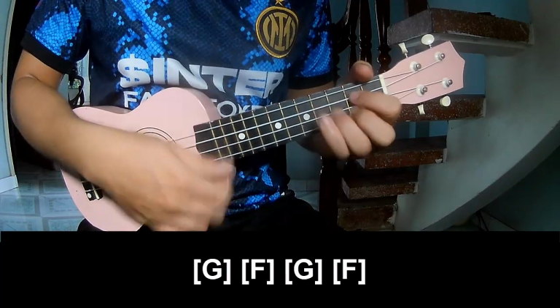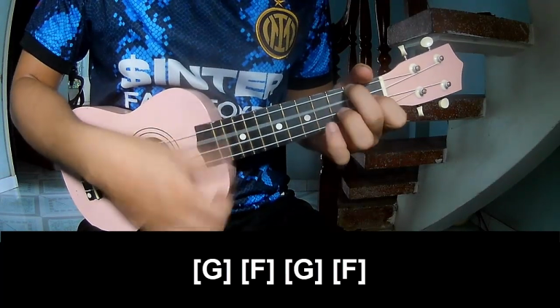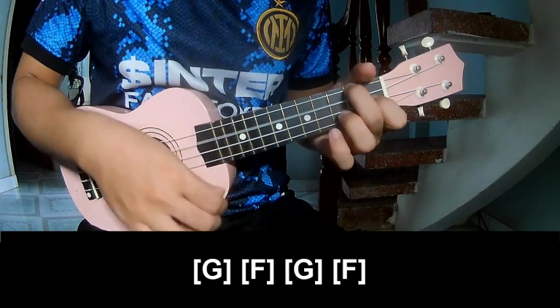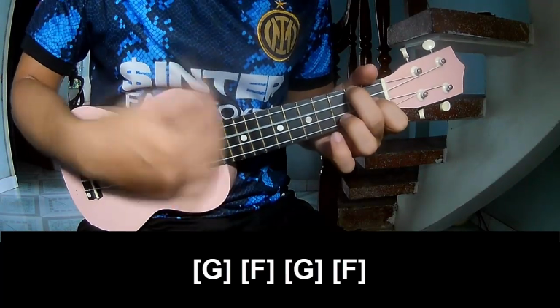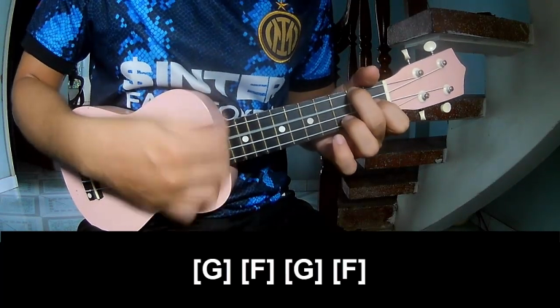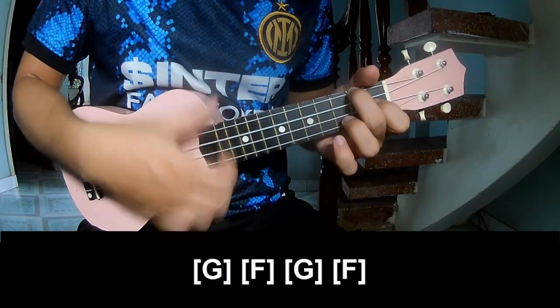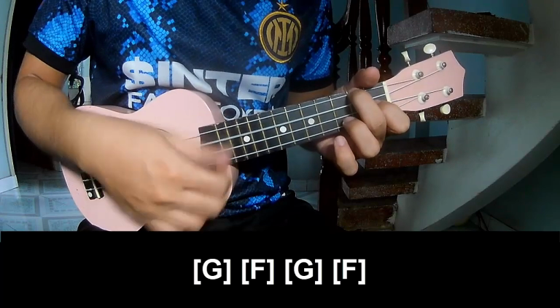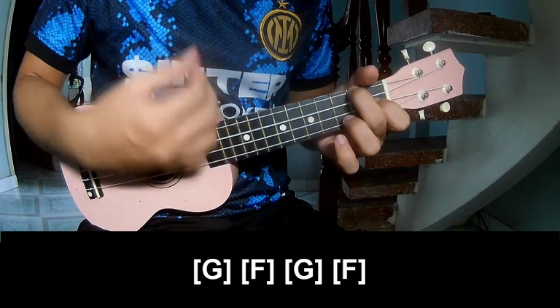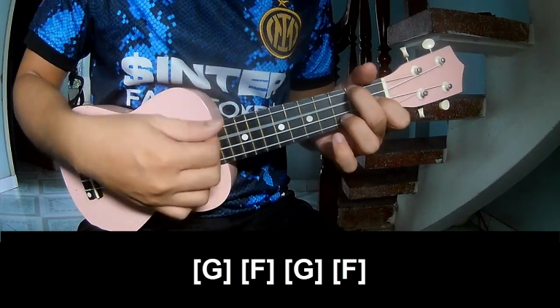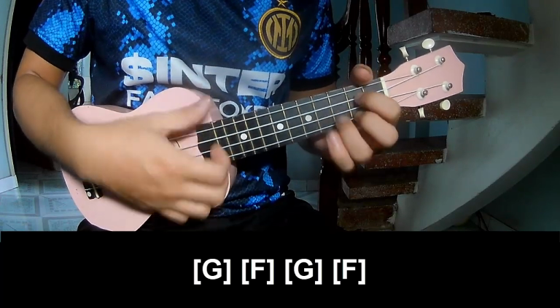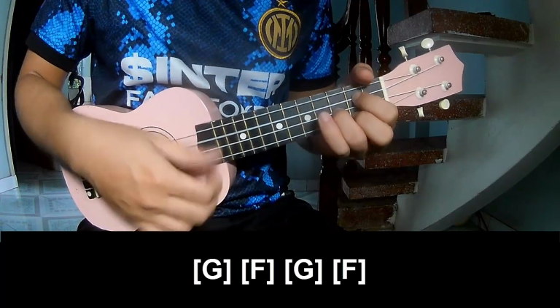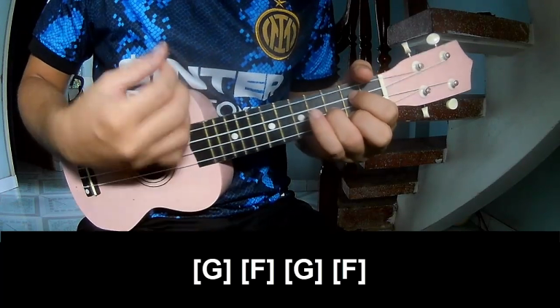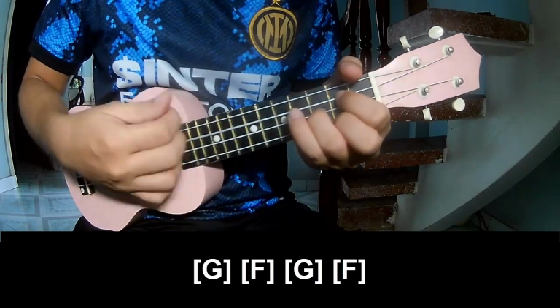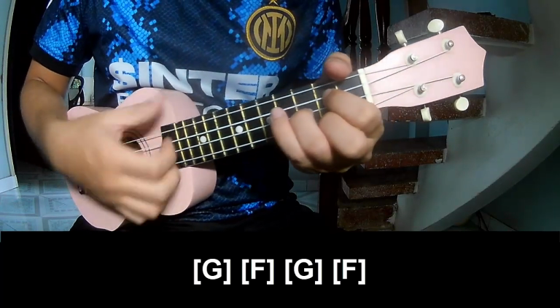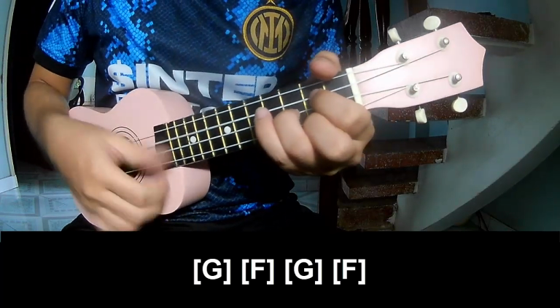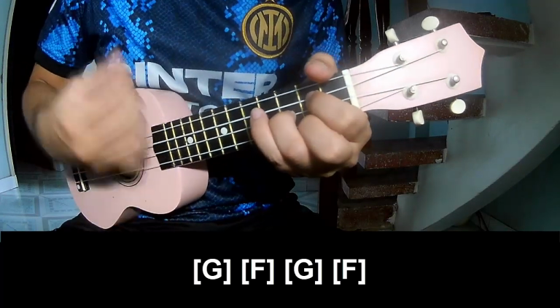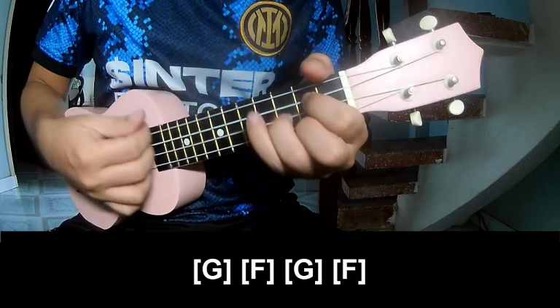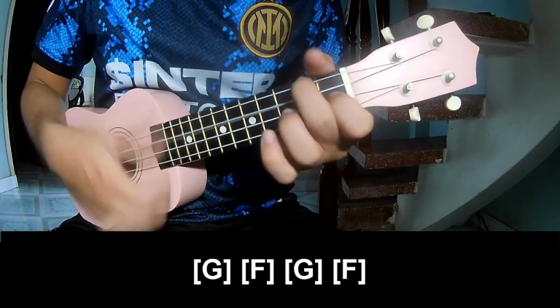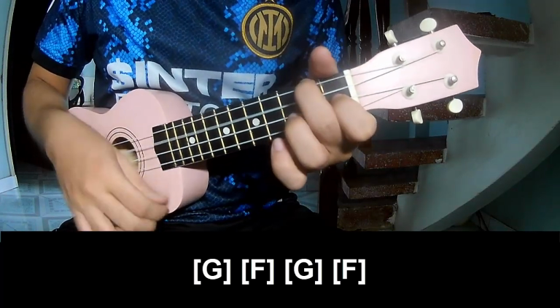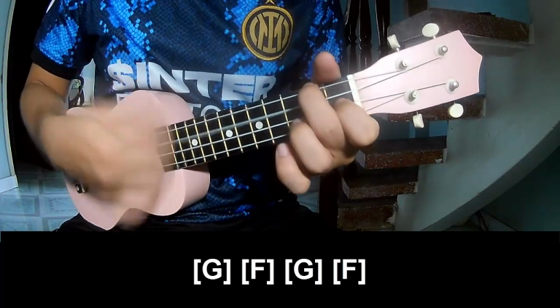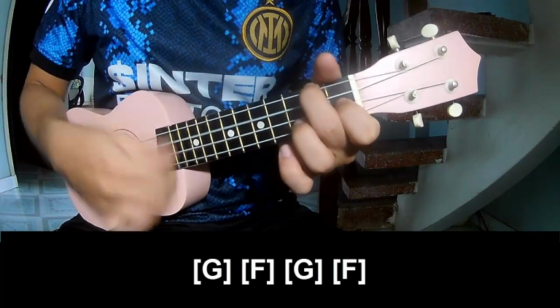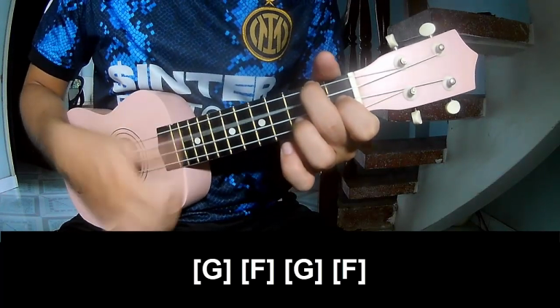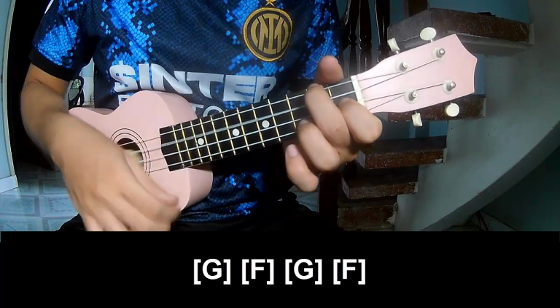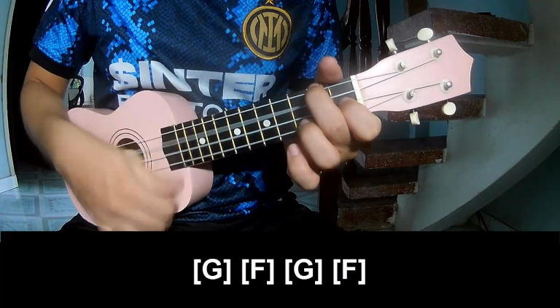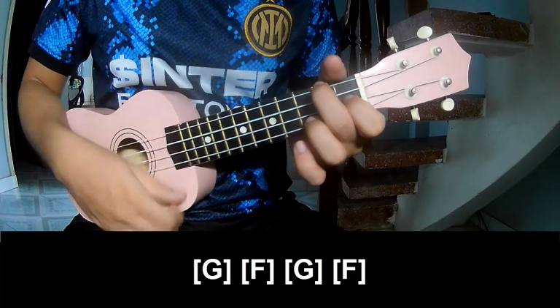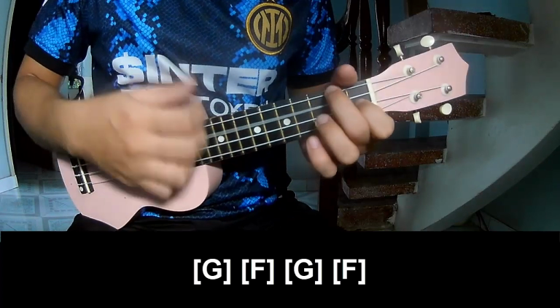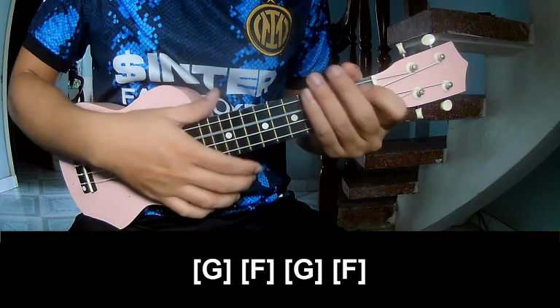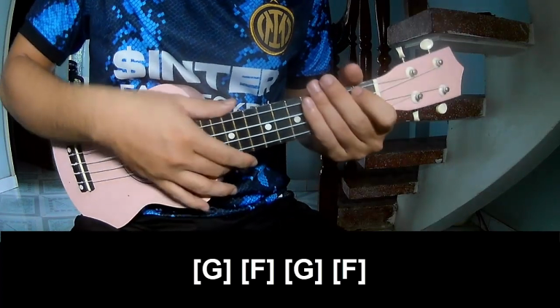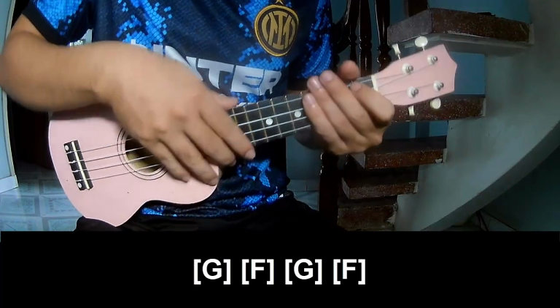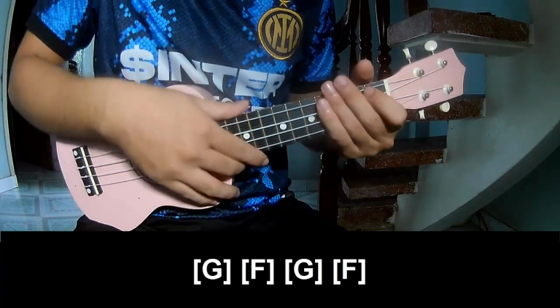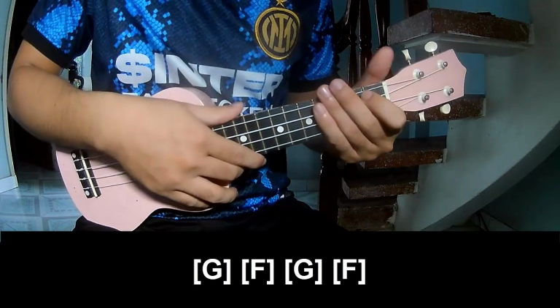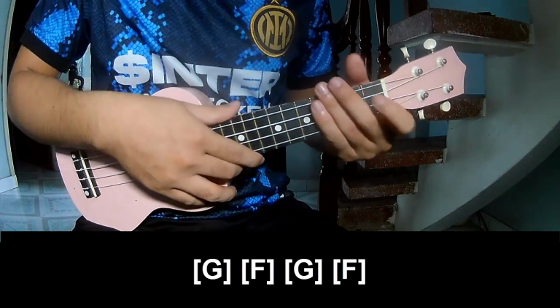F, G, and F. And hit this strum in the same way for the track.